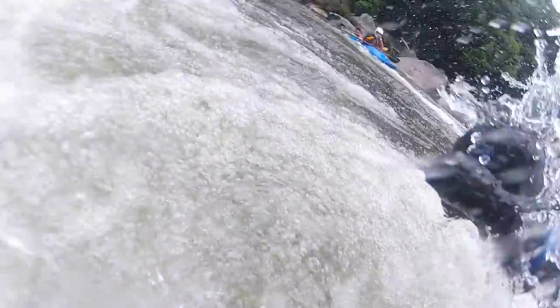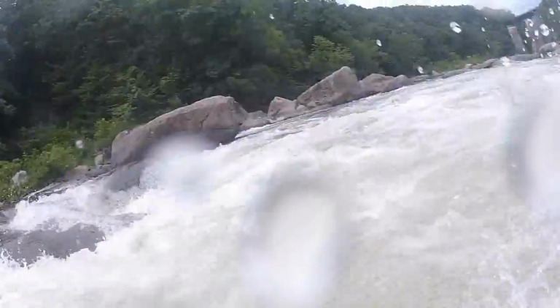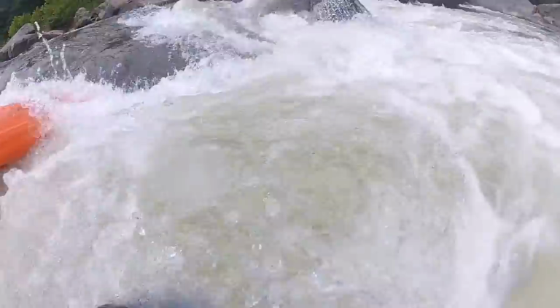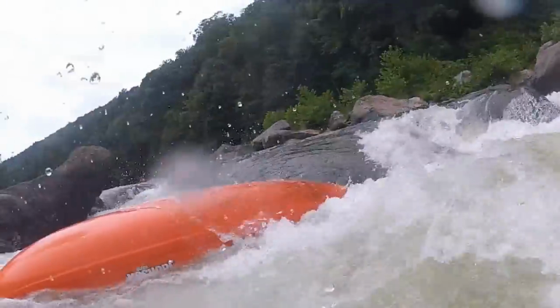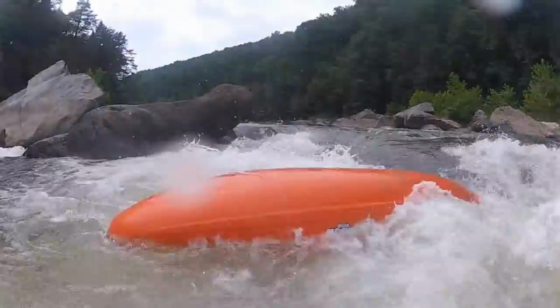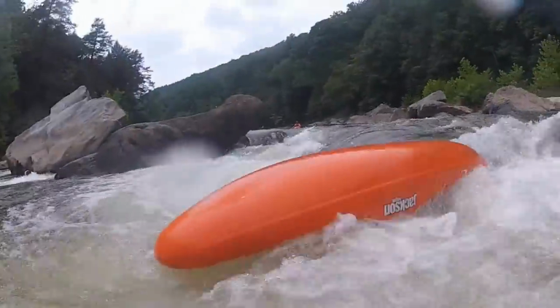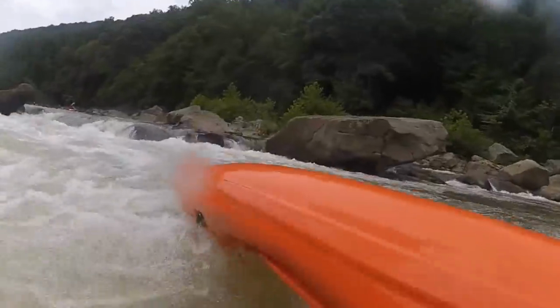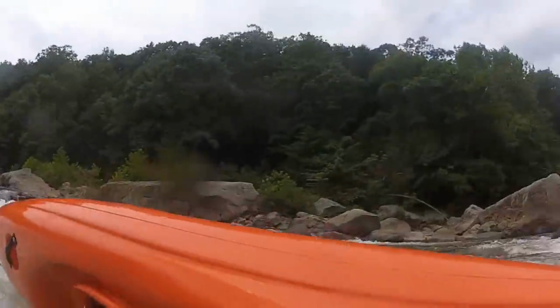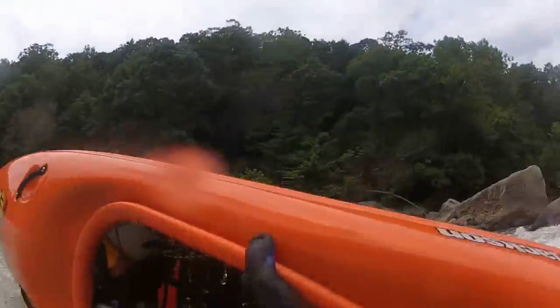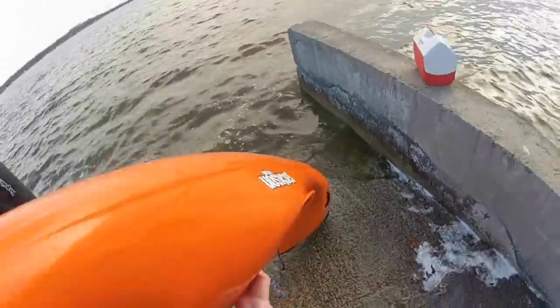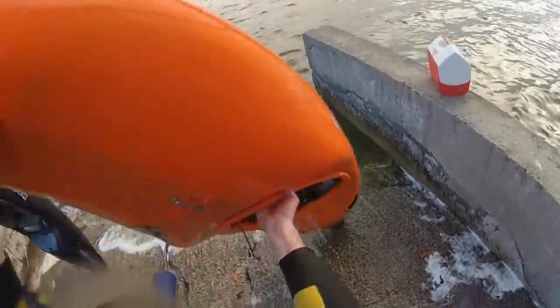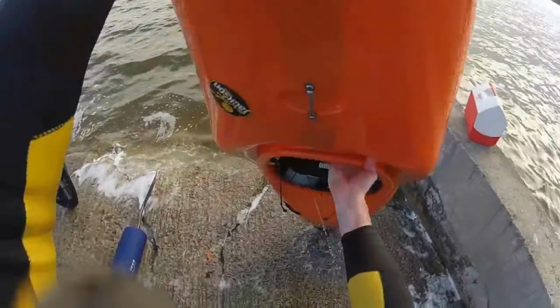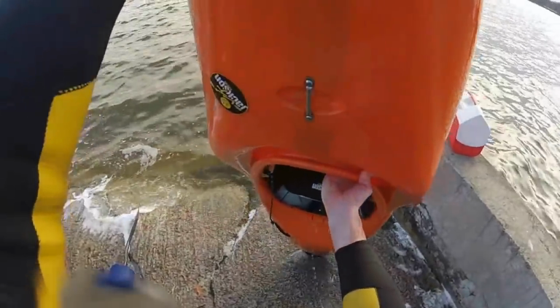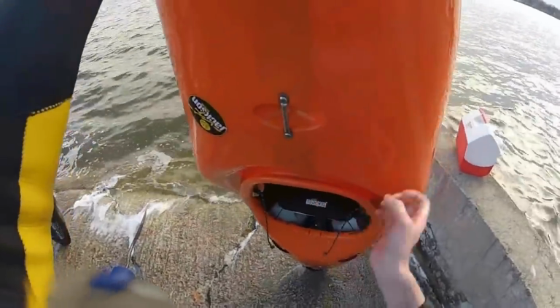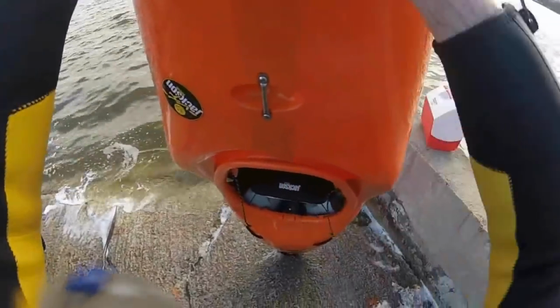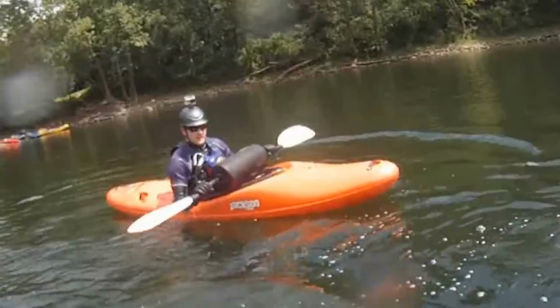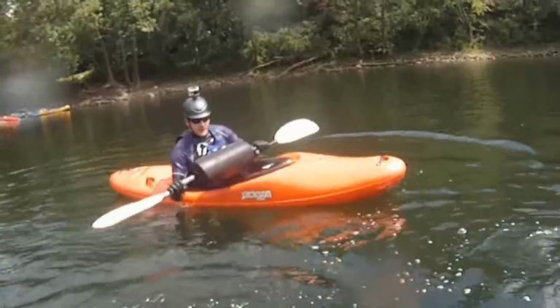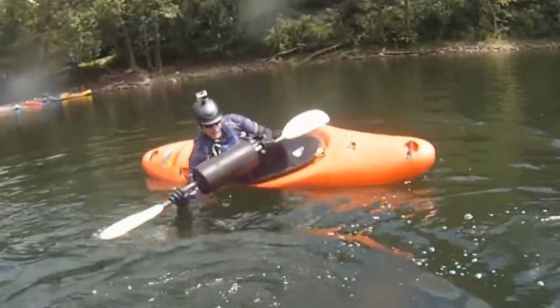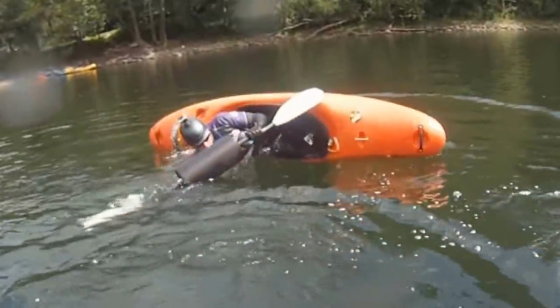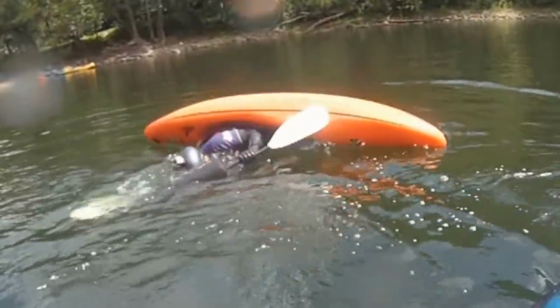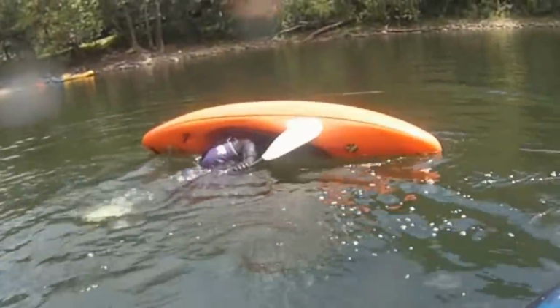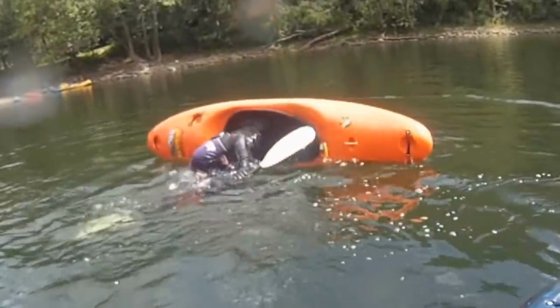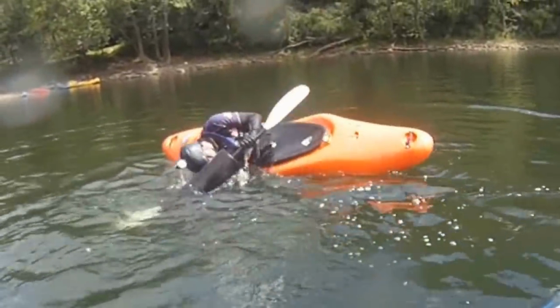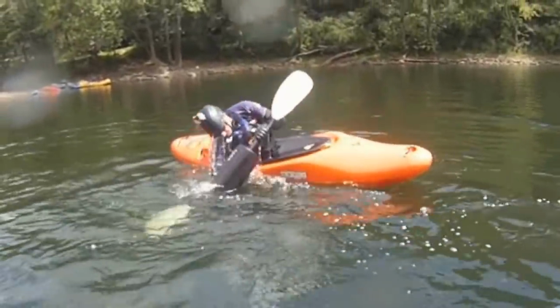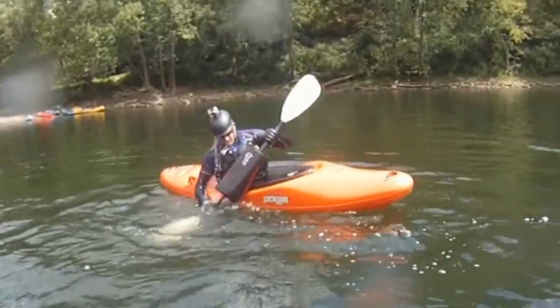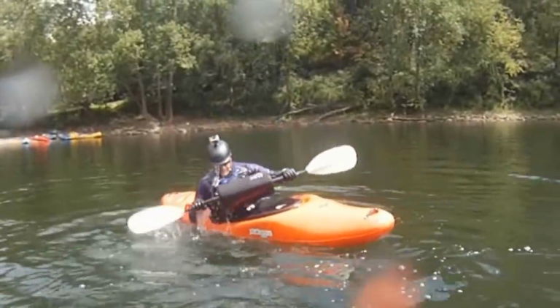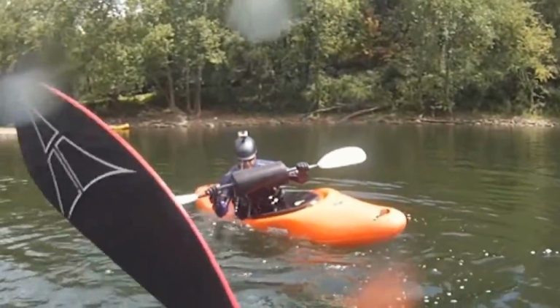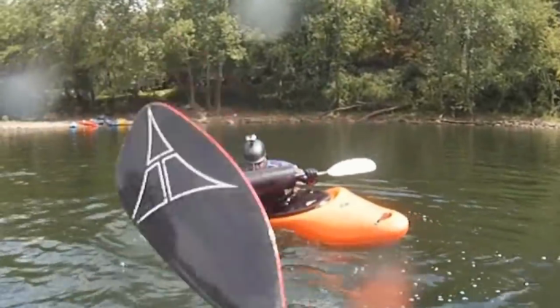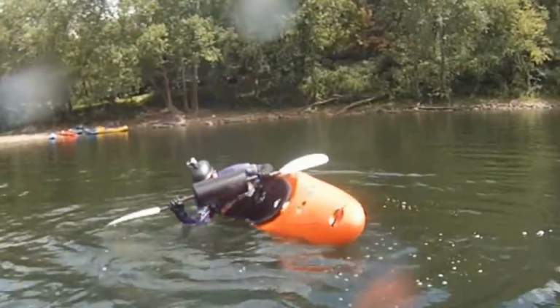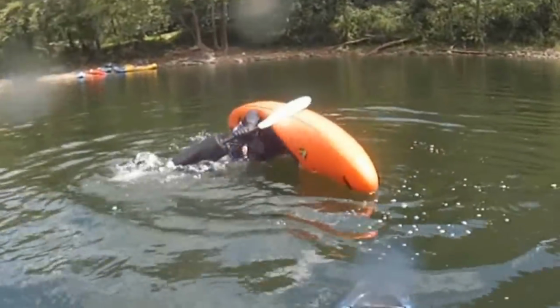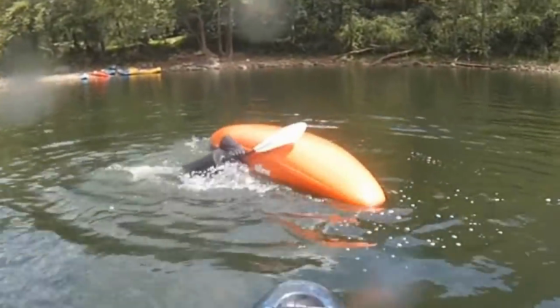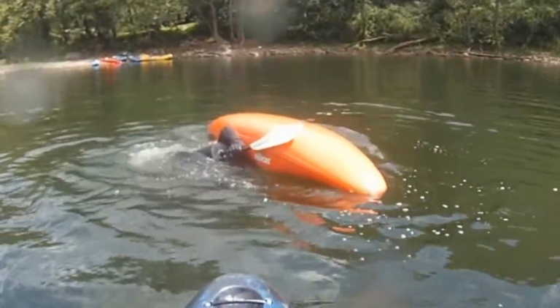Do you hate wet exits? Getting to shore and emptying your kayak takes forever and it's hard work. We present to you the High and Dry, the flotation device that makes rolling a kayak quick and easy.